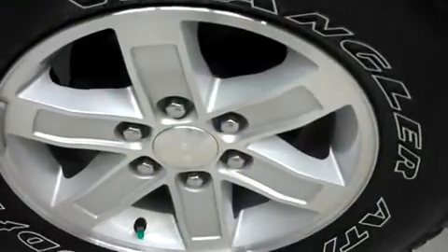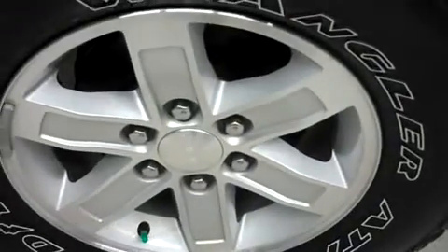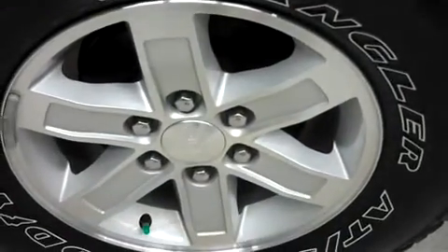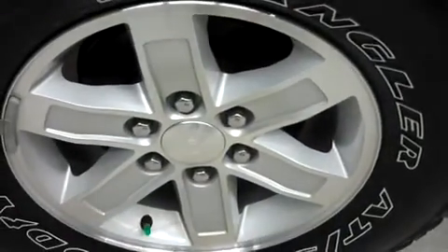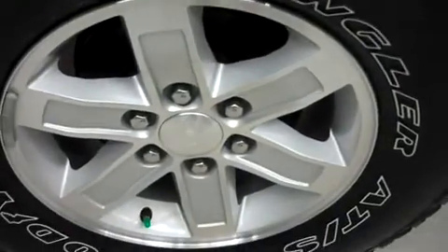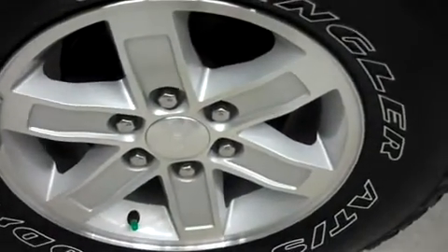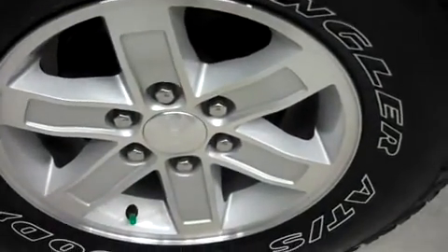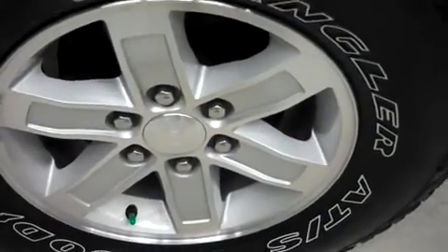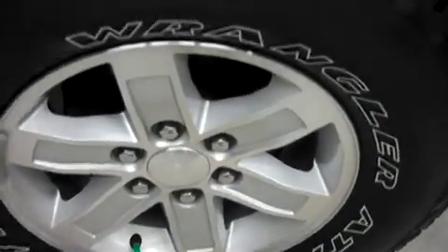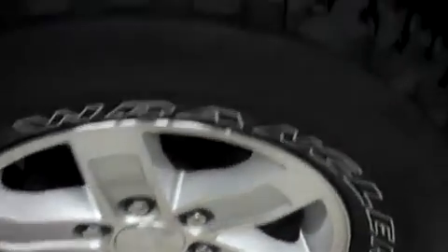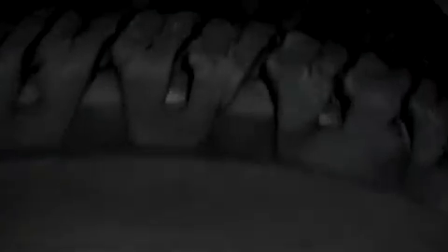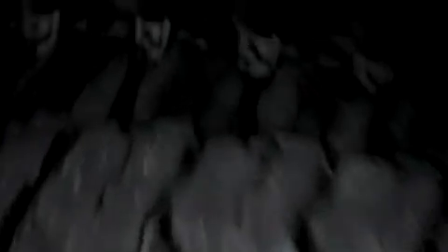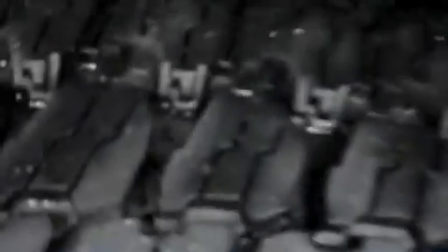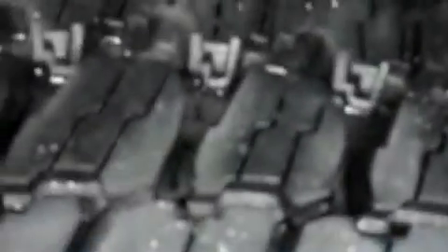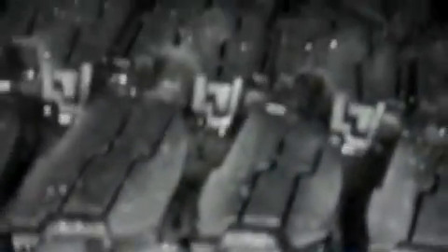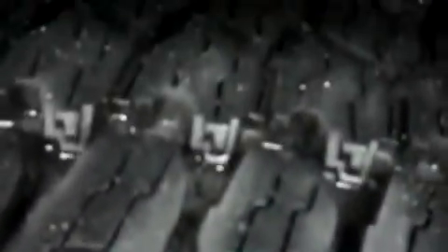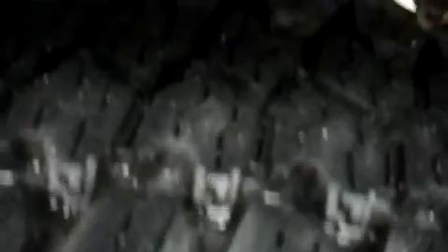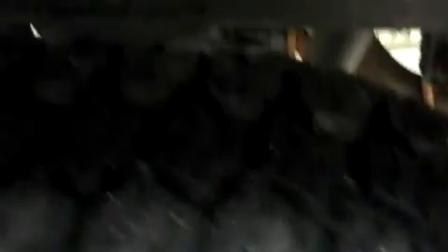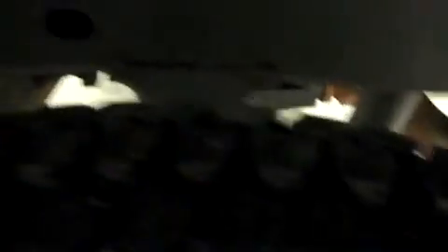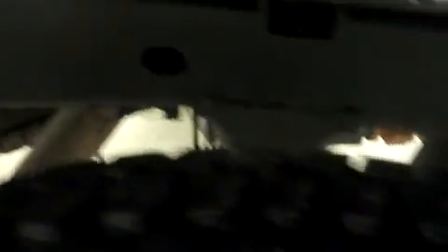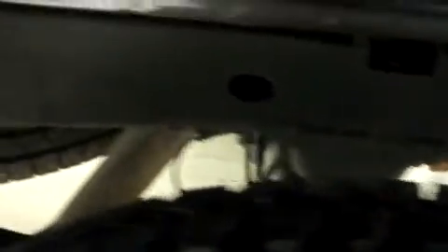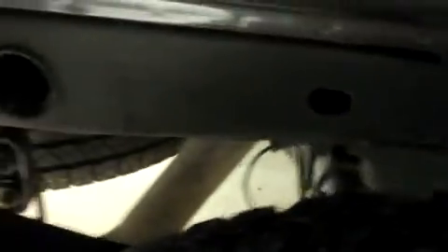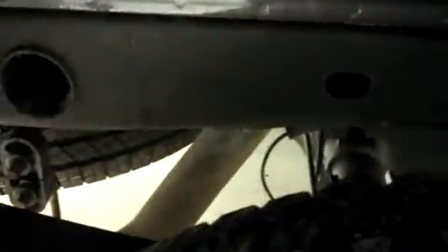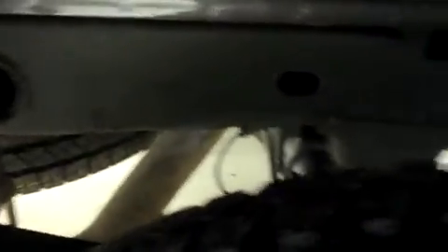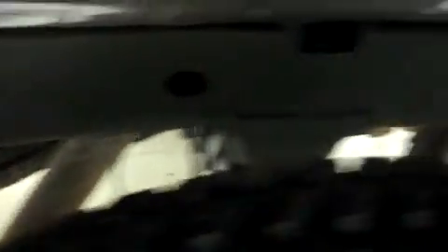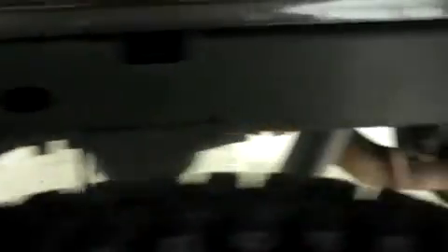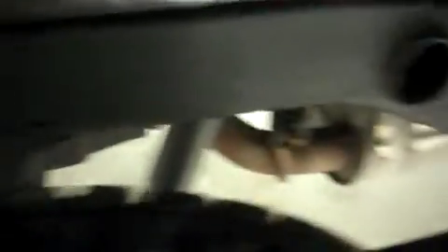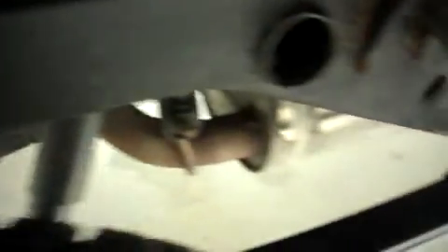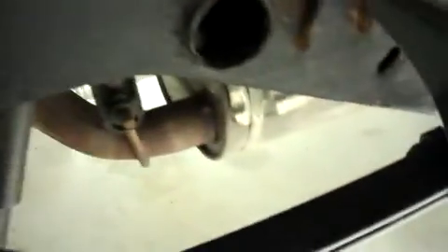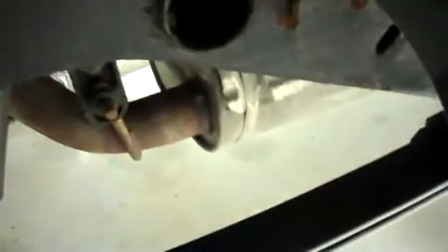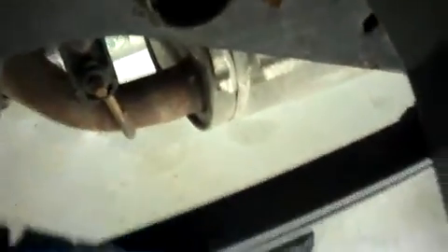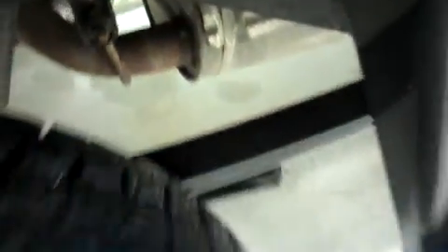Rear wheels — no corrosion on those, plenty of tread left, almost like new. The underbody and frame look to be nice and clean.